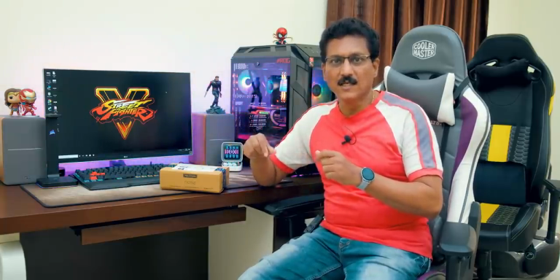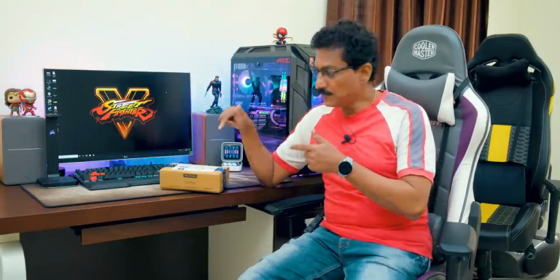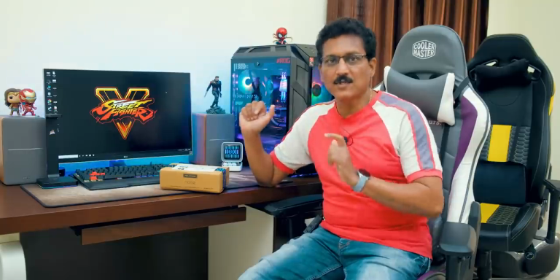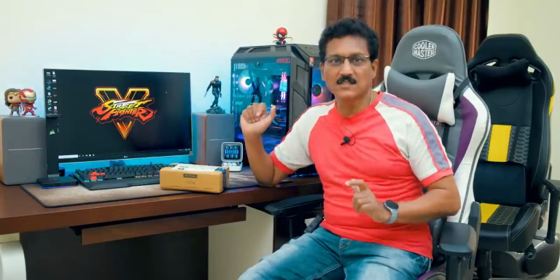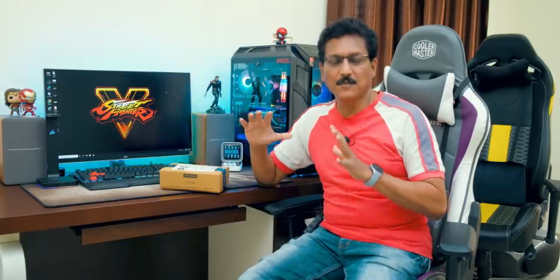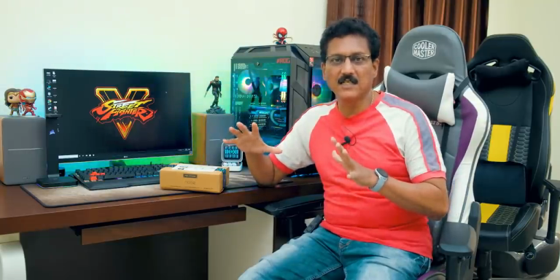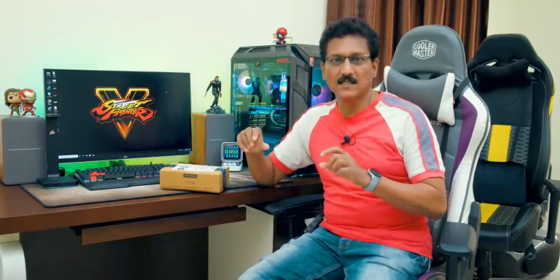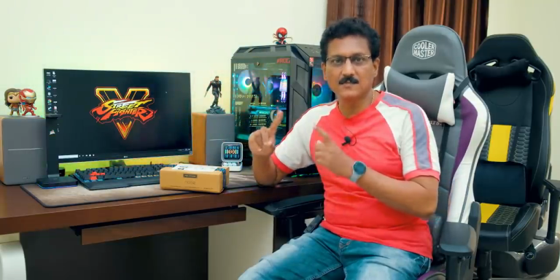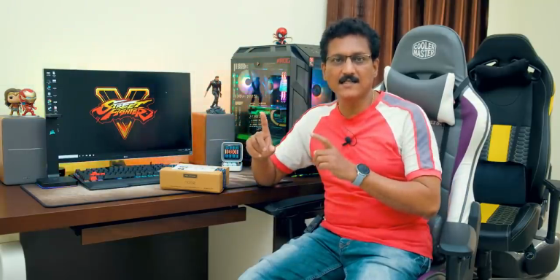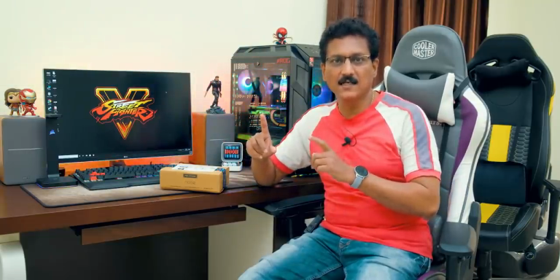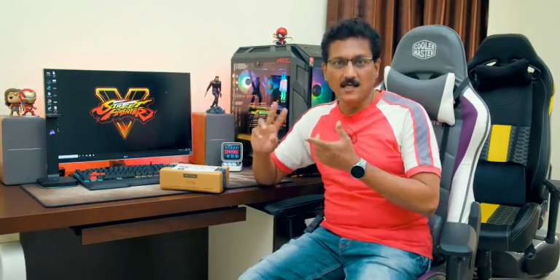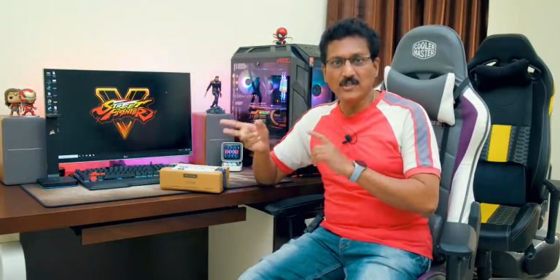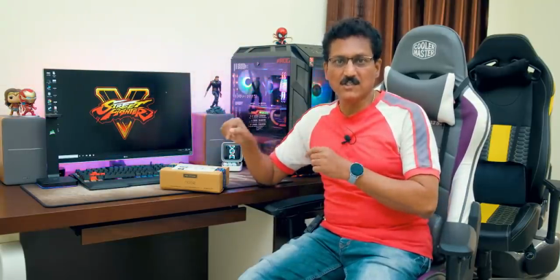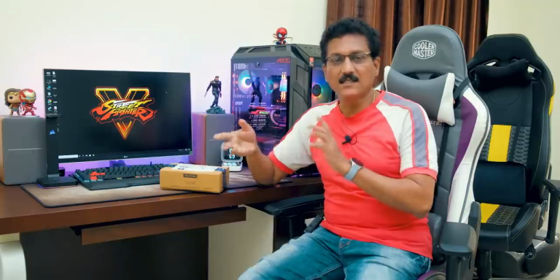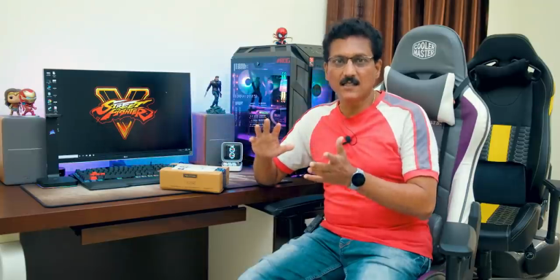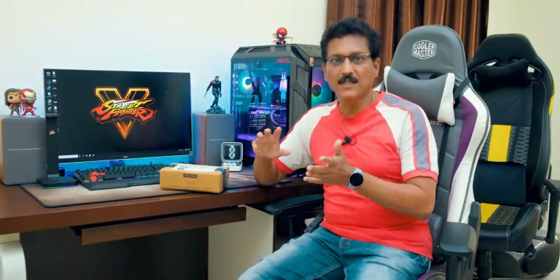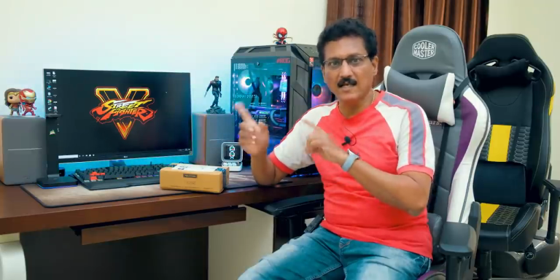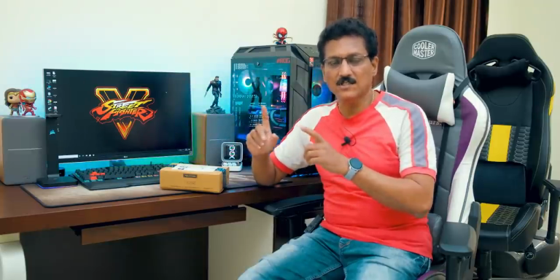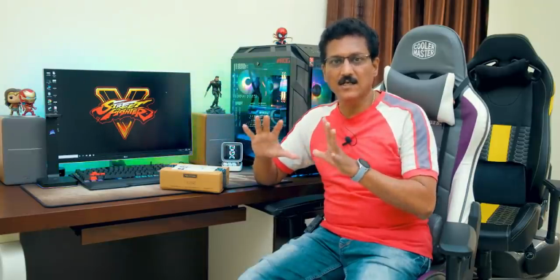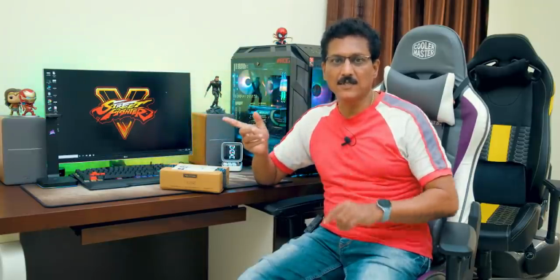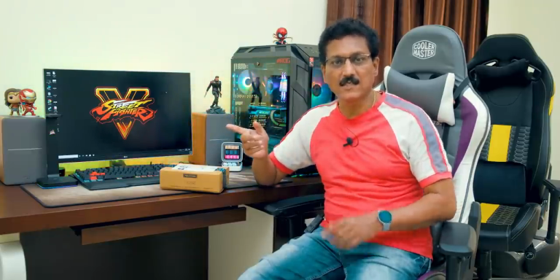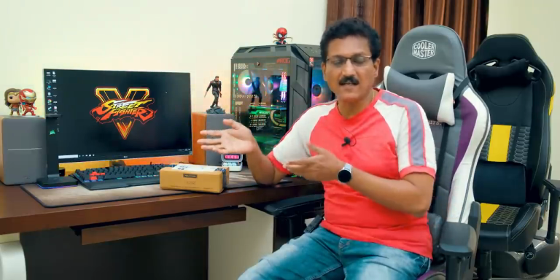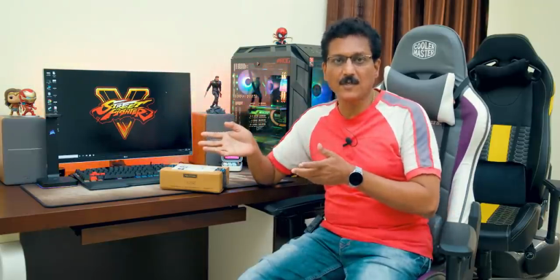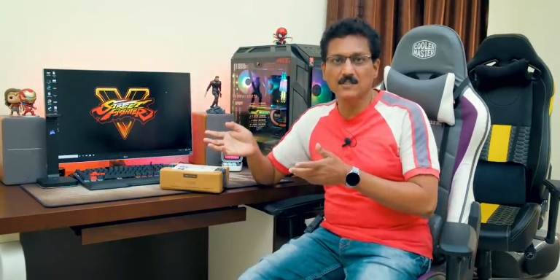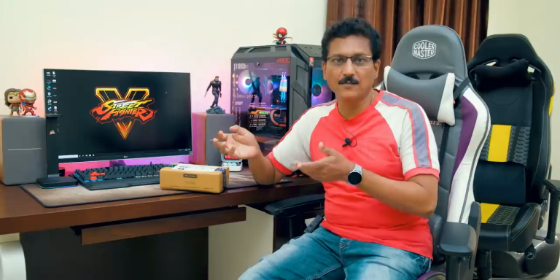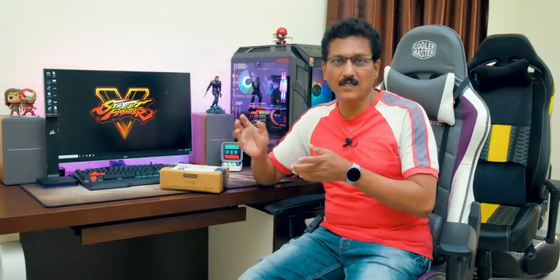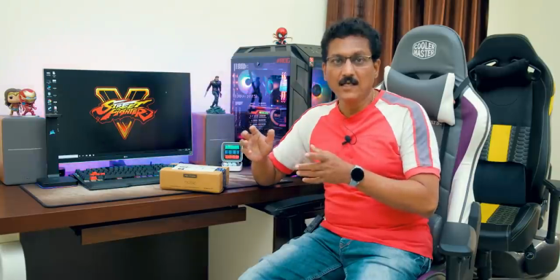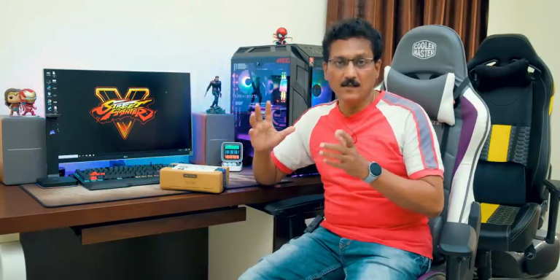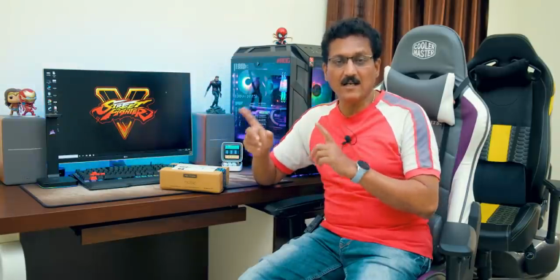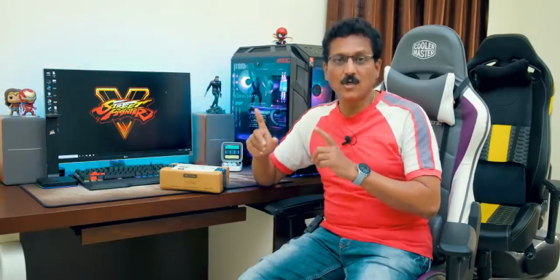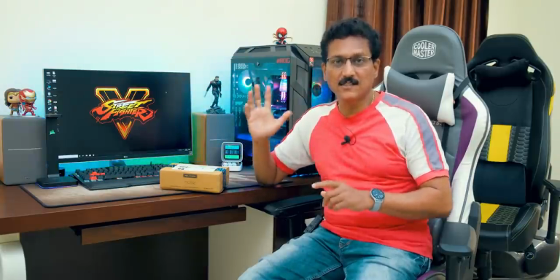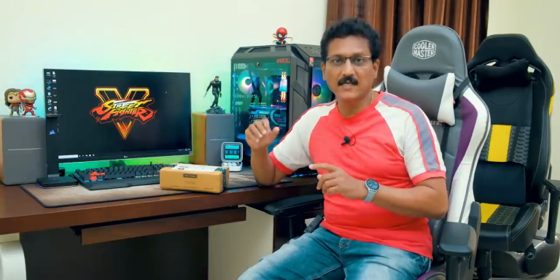Now we have a complete unboxing with full detail. It is a 2-in-1 watch — you have a digital and analog watch. You have a lot of battery life, with 30 days in the analog mode.